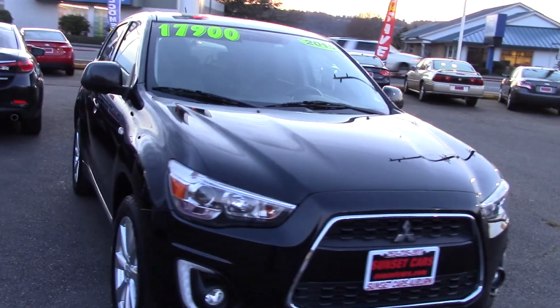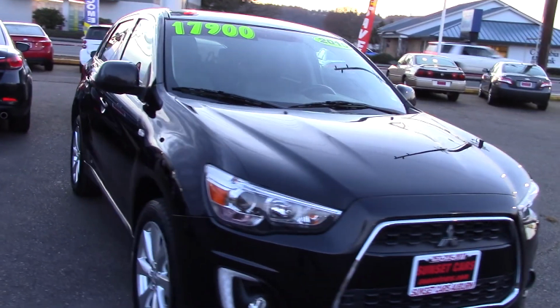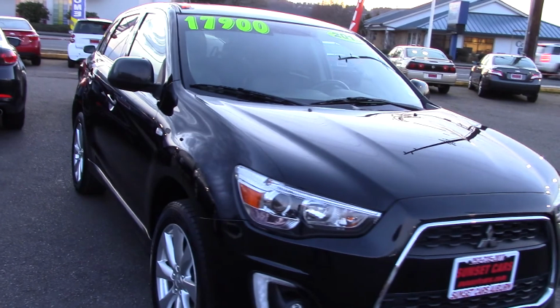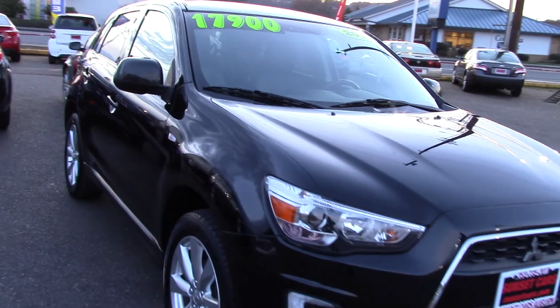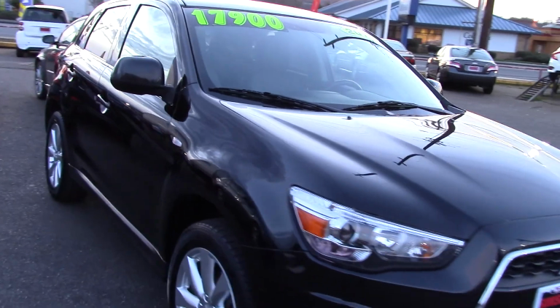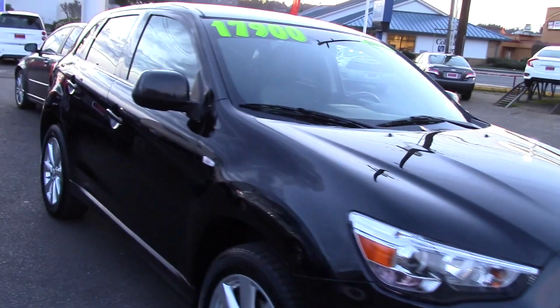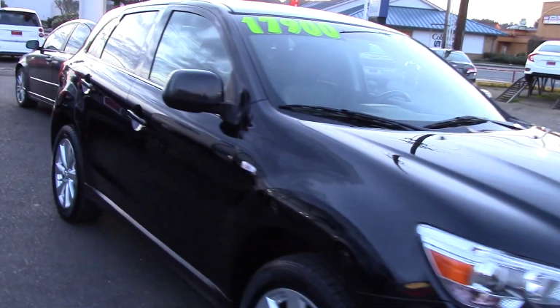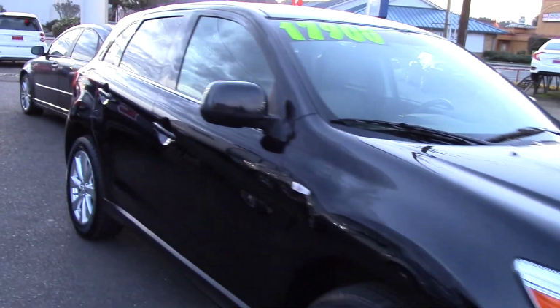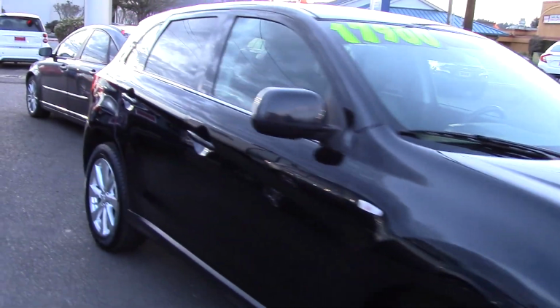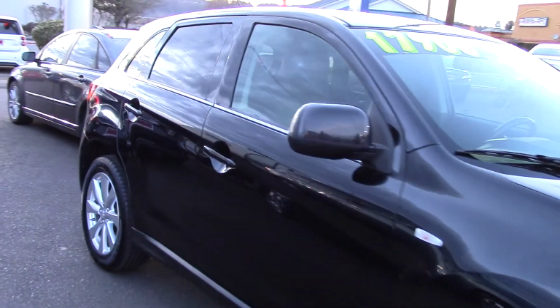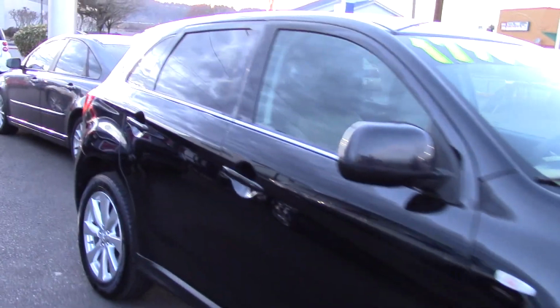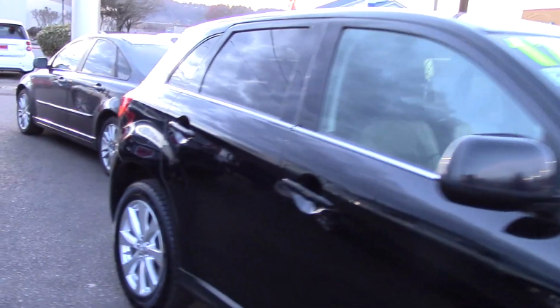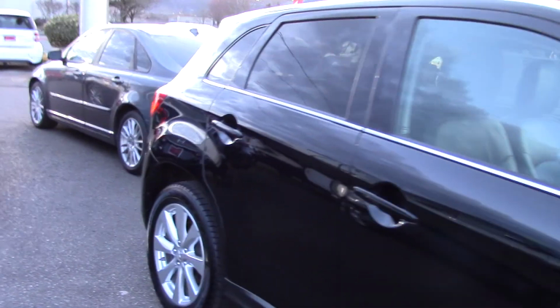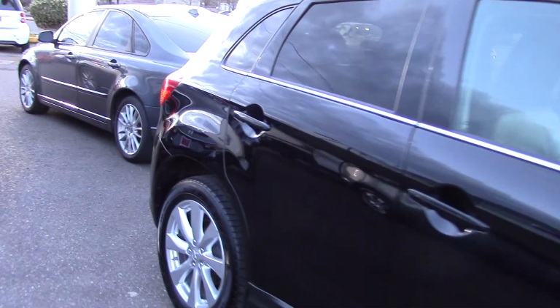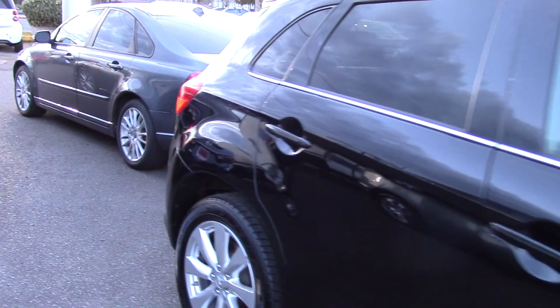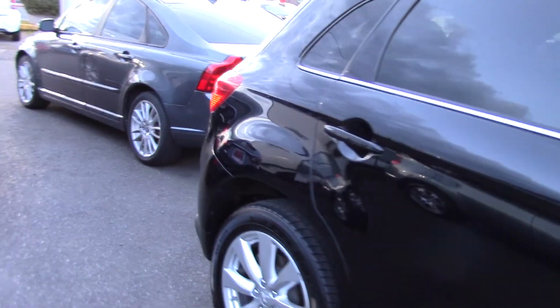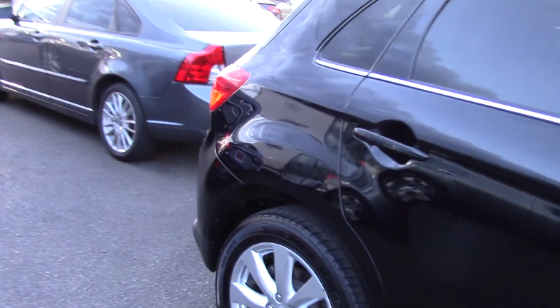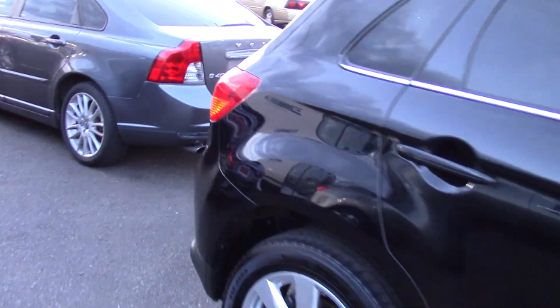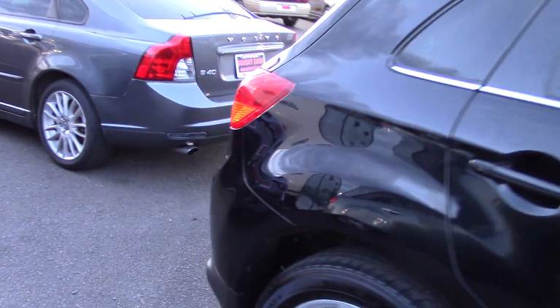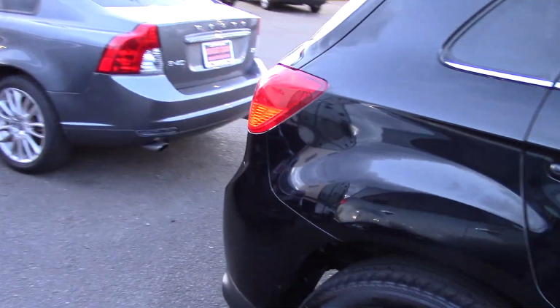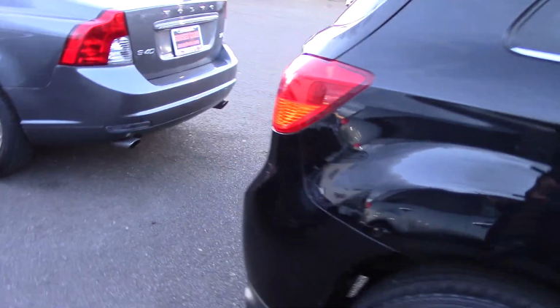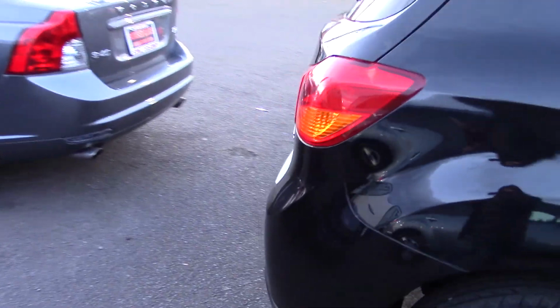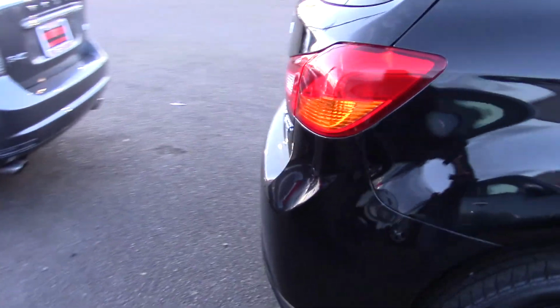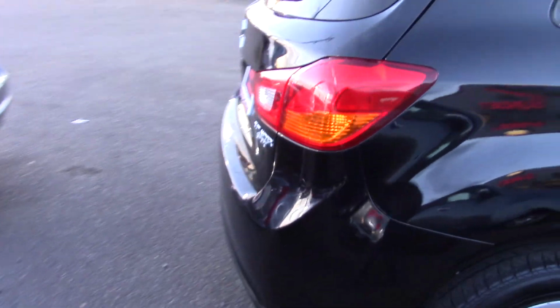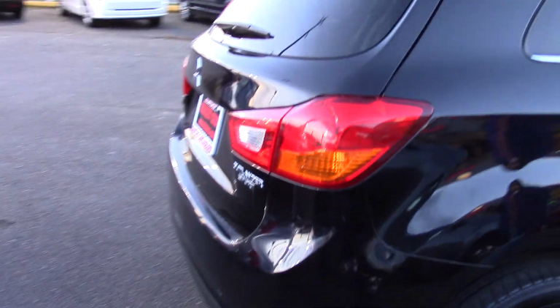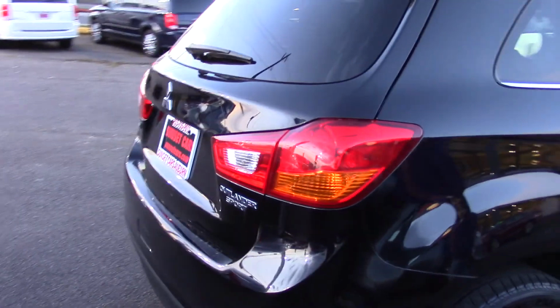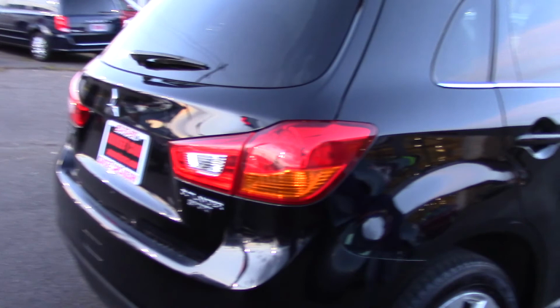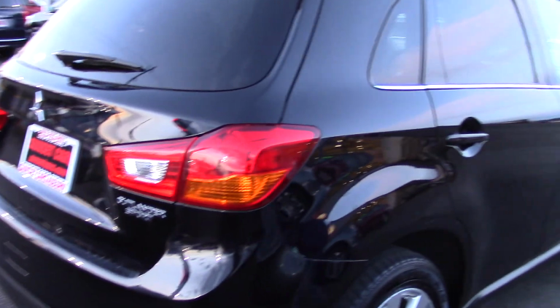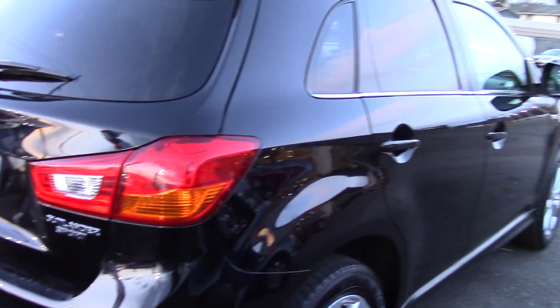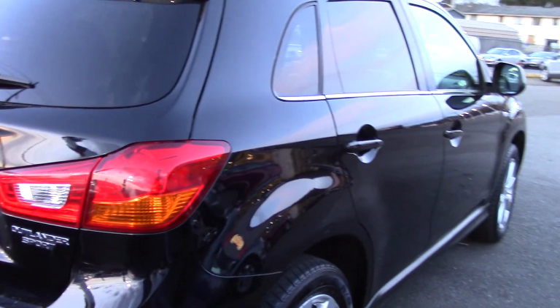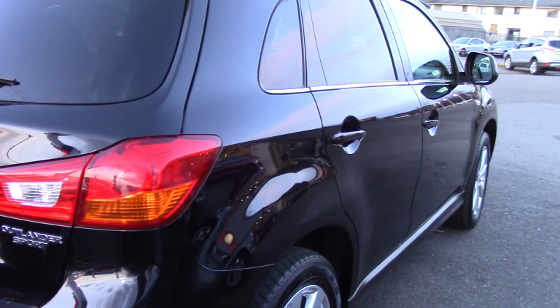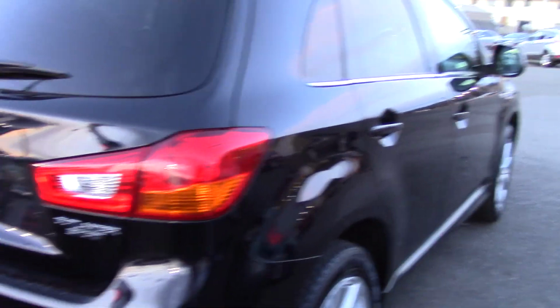It's a 2015 Mitsubishi Outlander Sport SE. Stock number 97521. And if you type that number in on our website, SunsetCars.com, you're going to get to see all of the features that this car has.